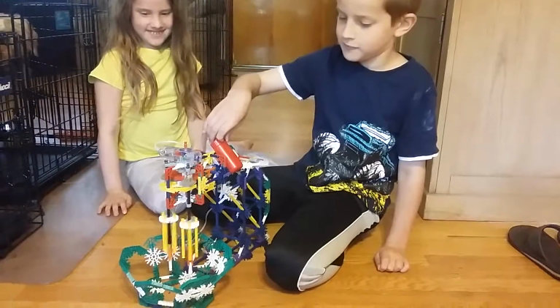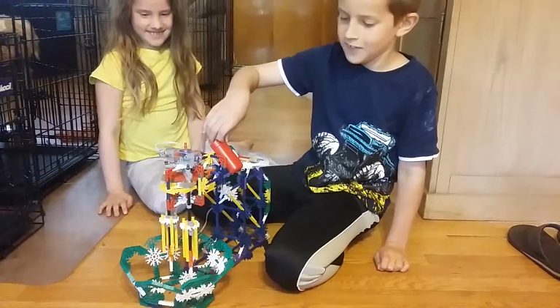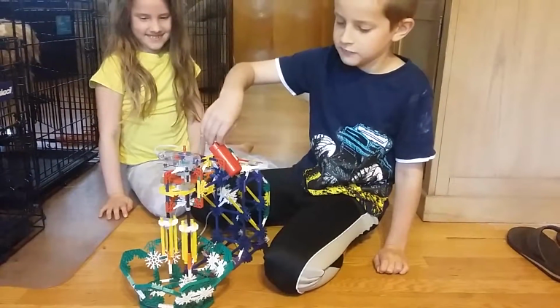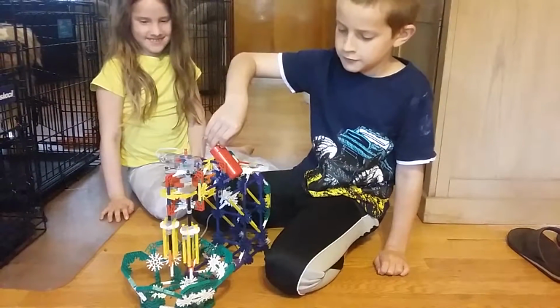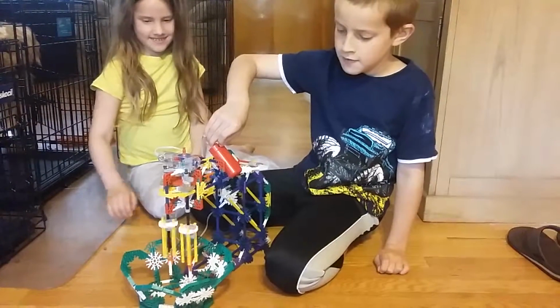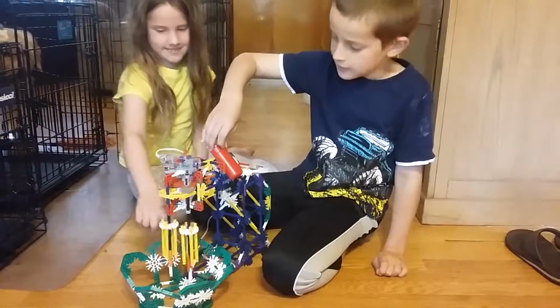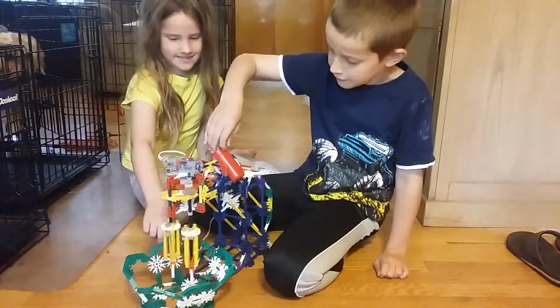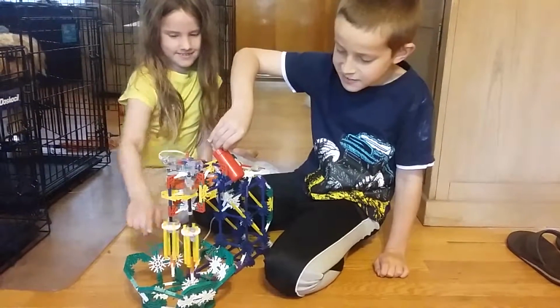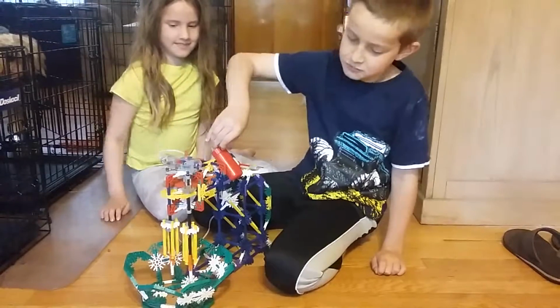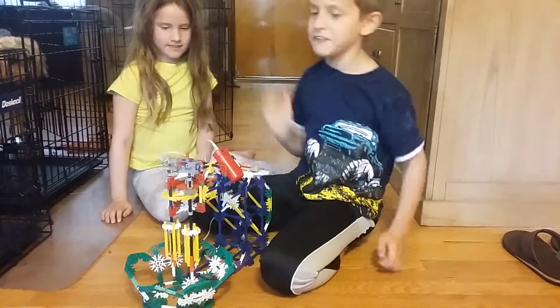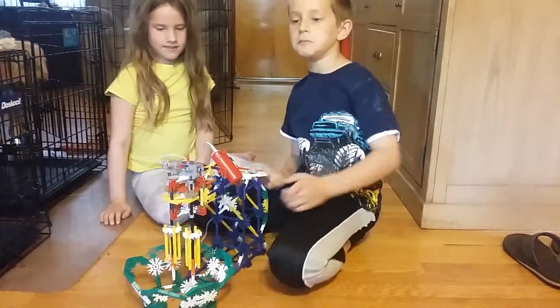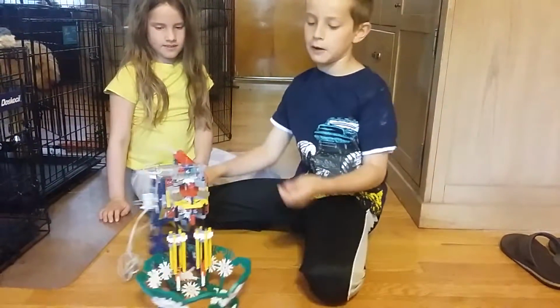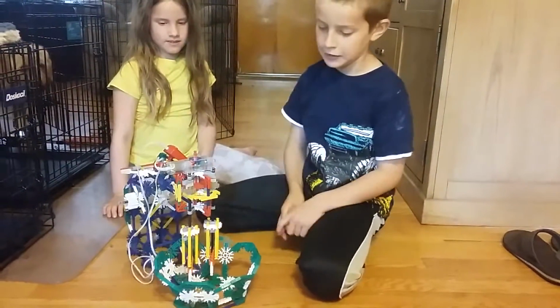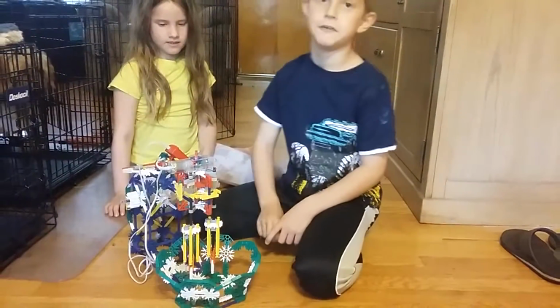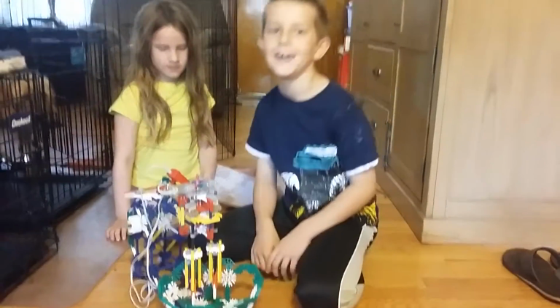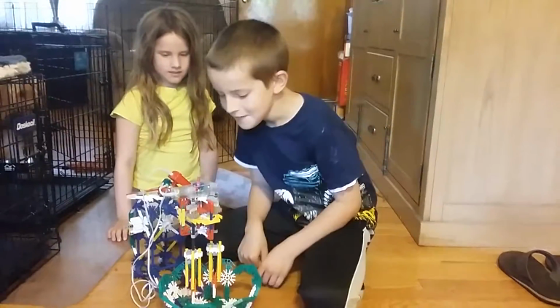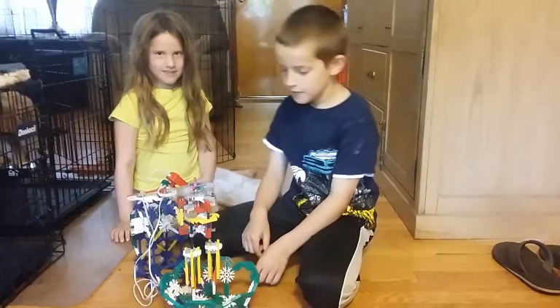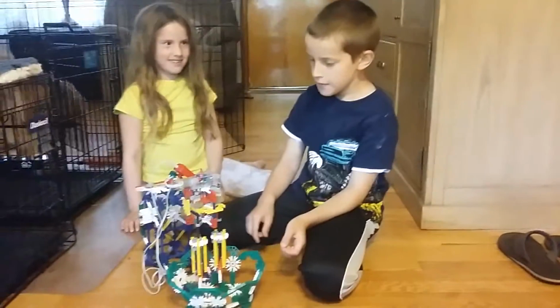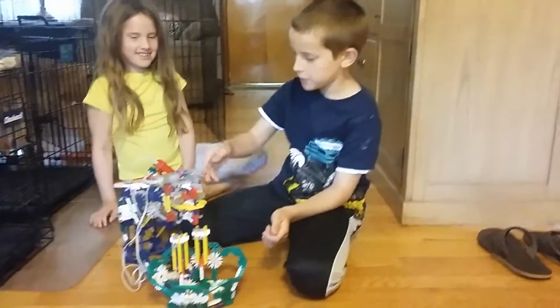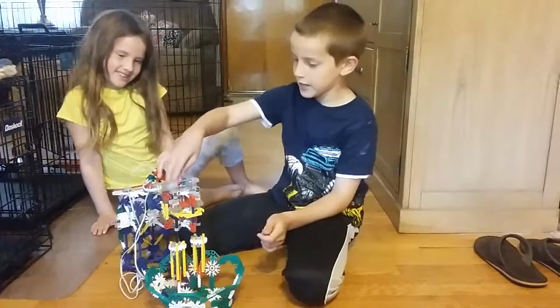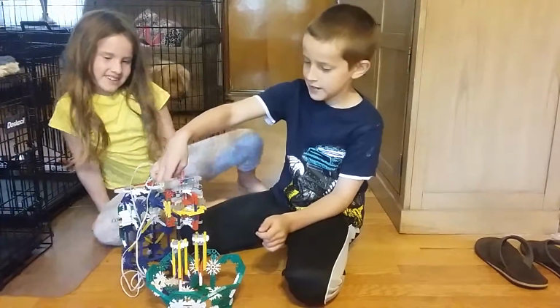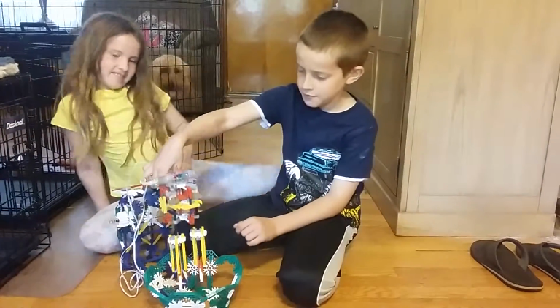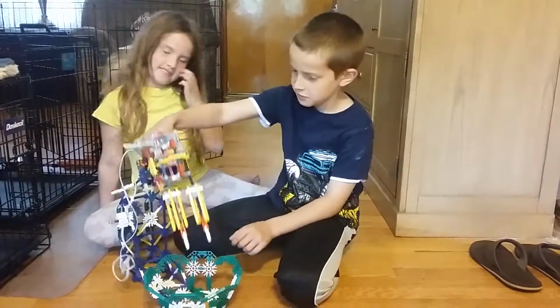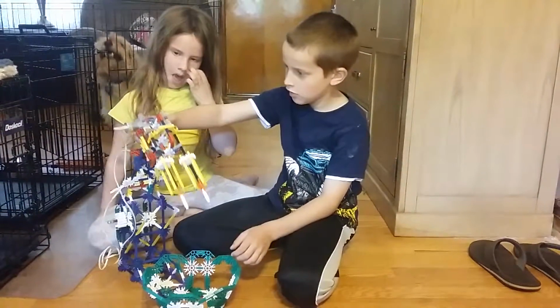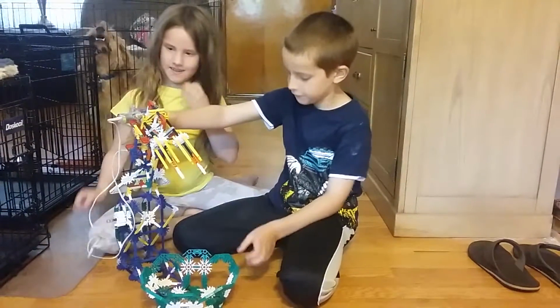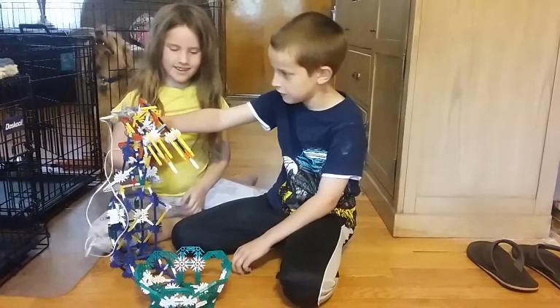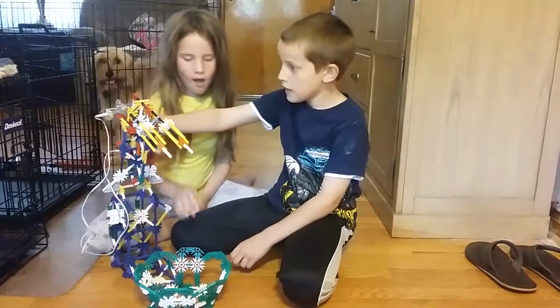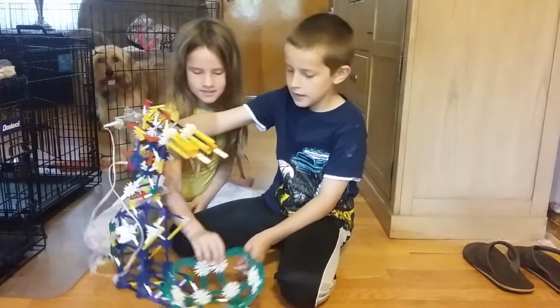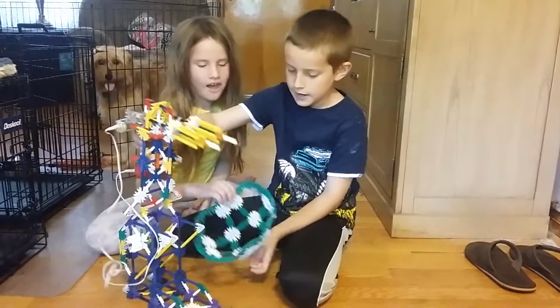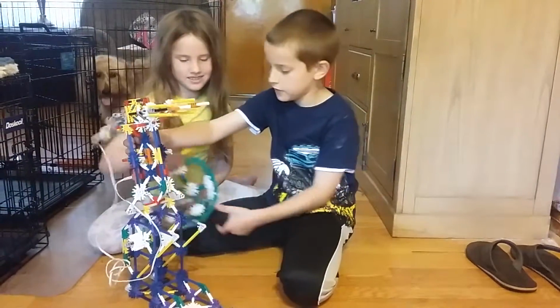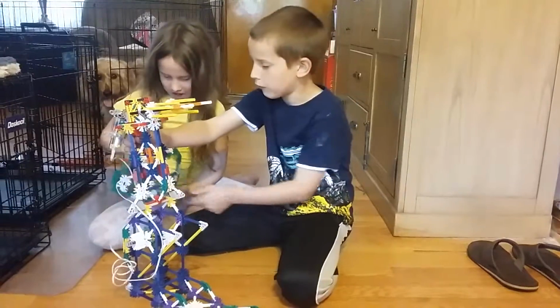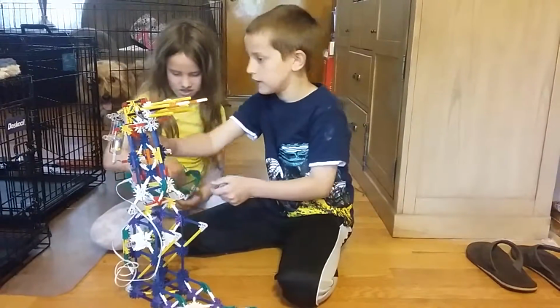That's the mixer. Now let's say you've just finished mixing up a batch of green rods. Then you can take this off of here and take the bowl out of here.